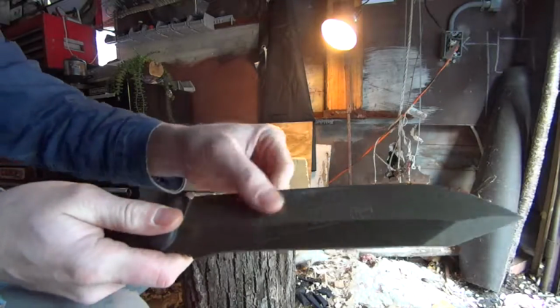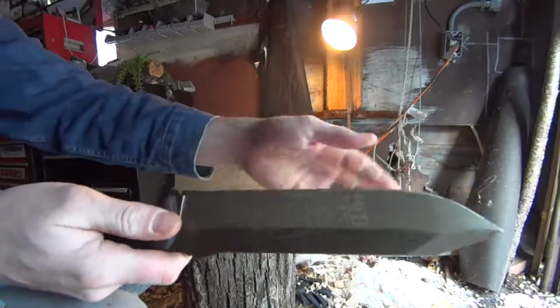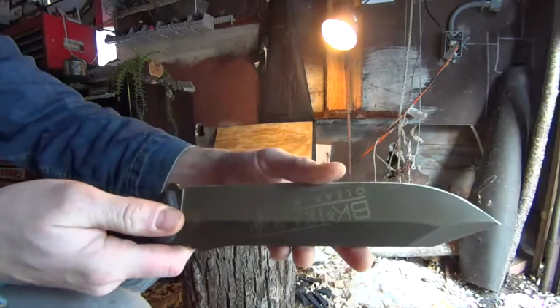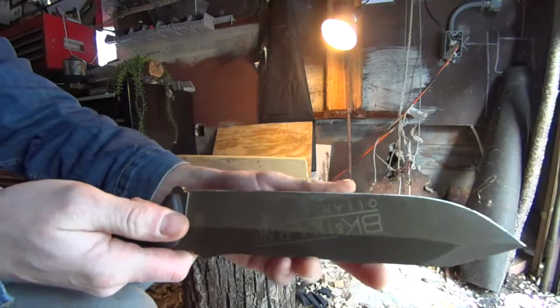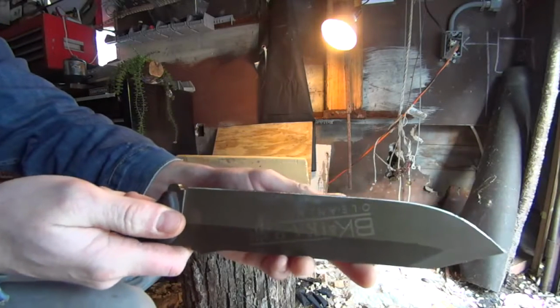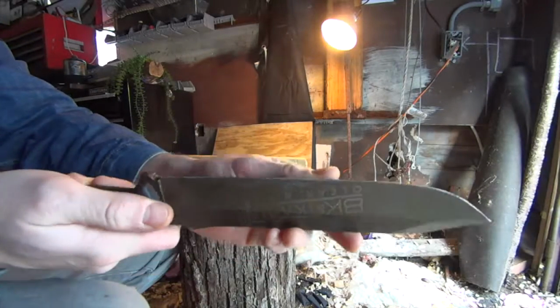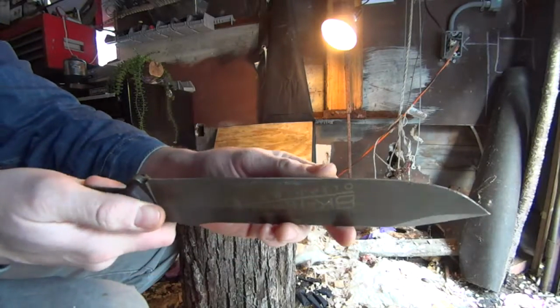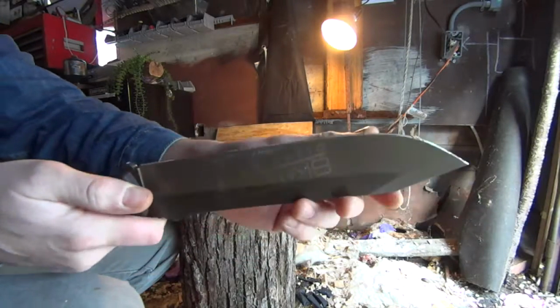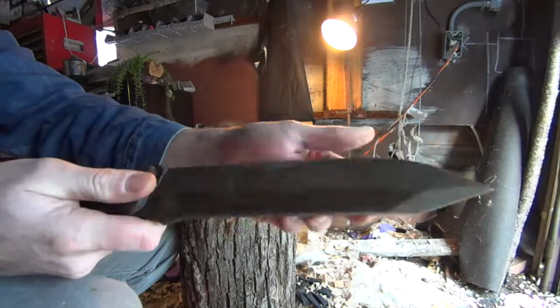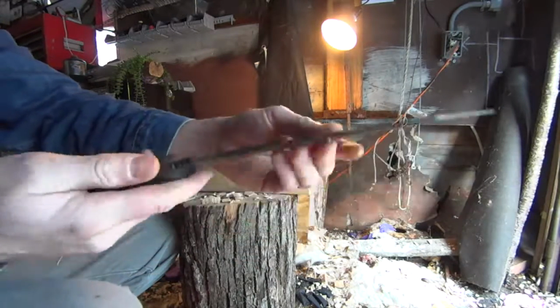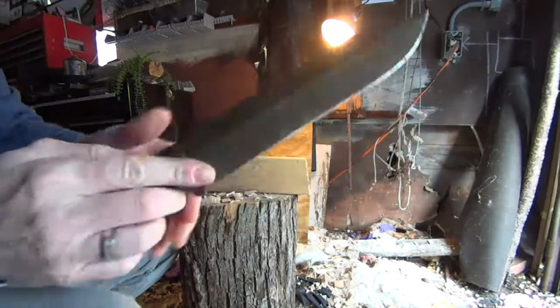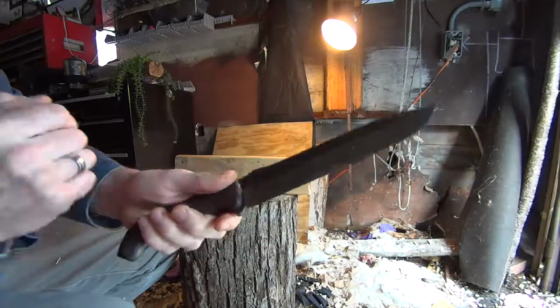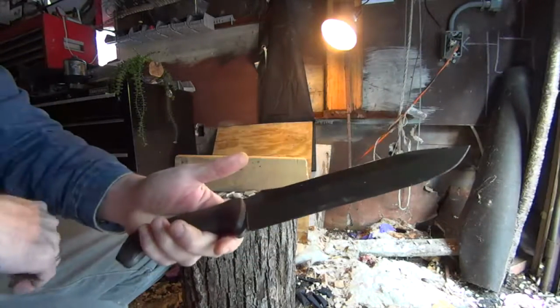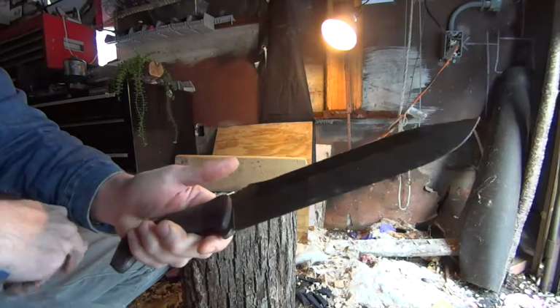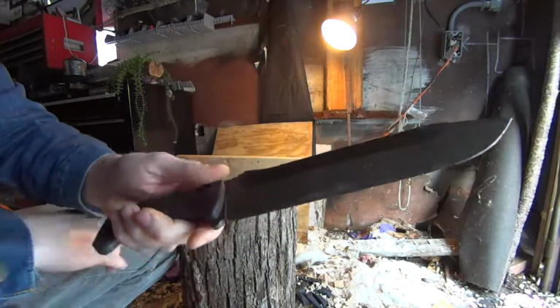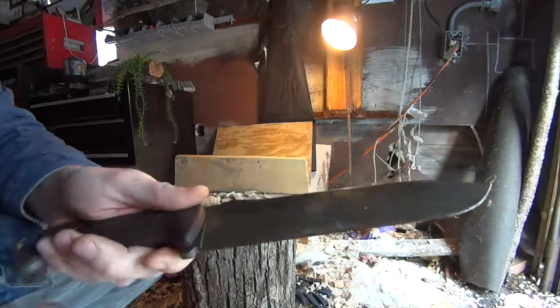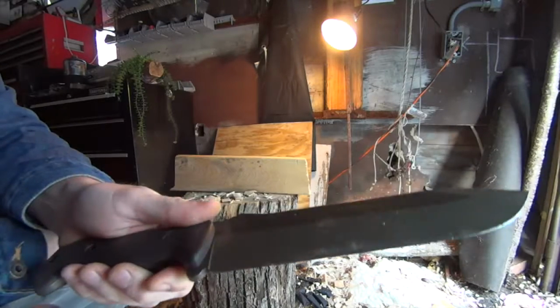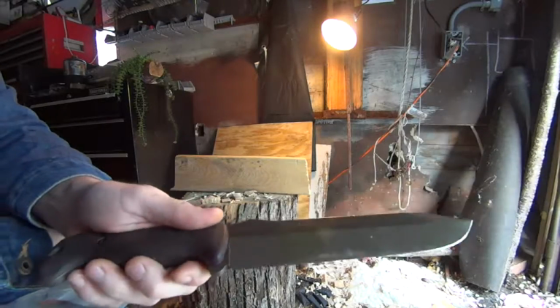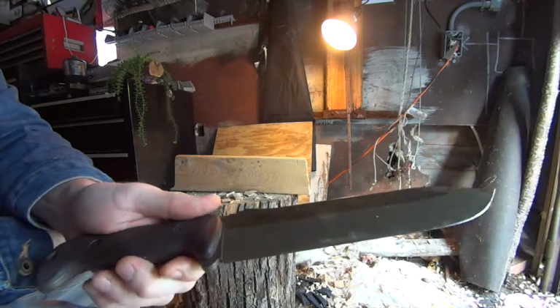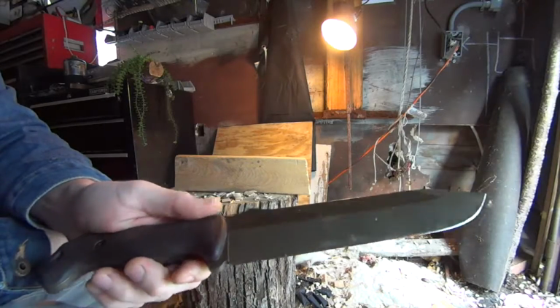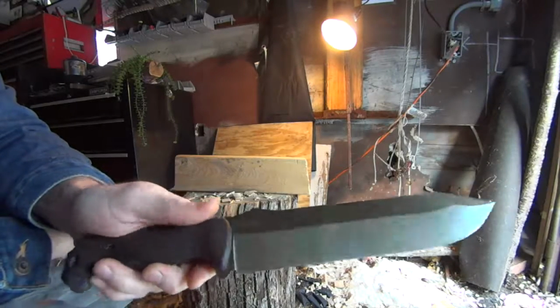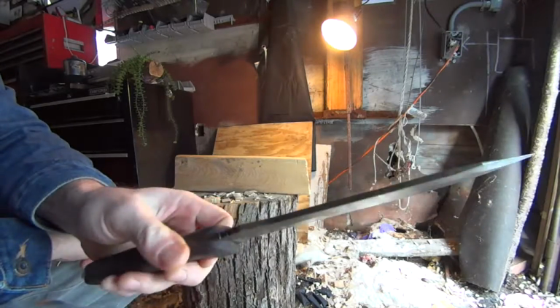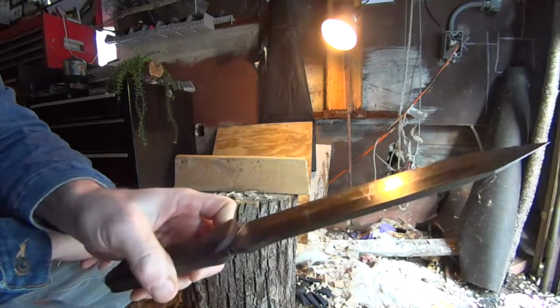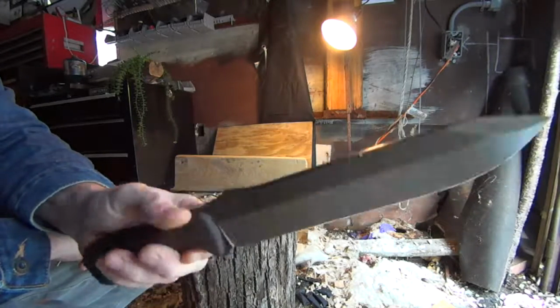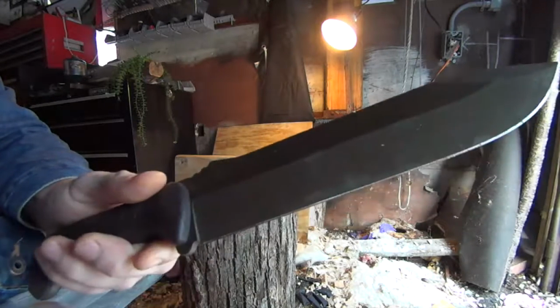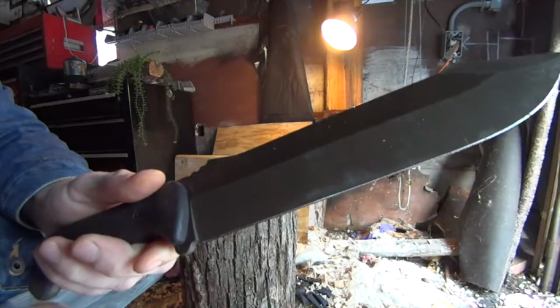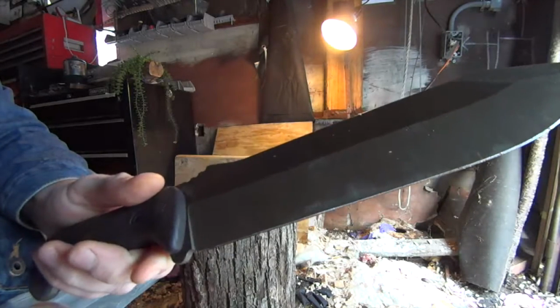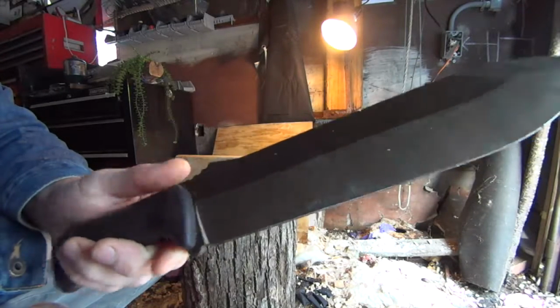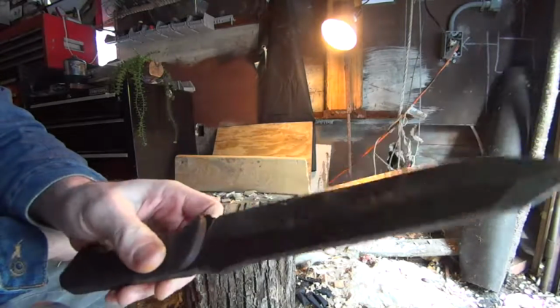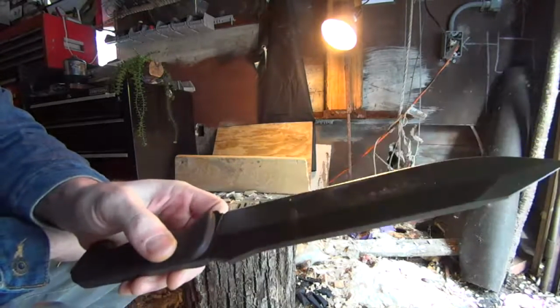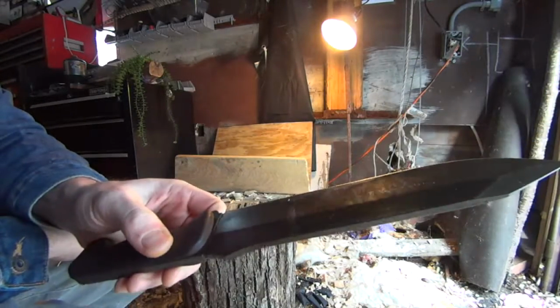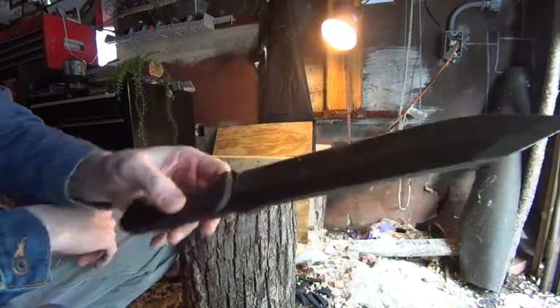People who have Beckers know why you love them — just a great all-around knife, pretty comfortable. No complaints. That's what you expect from a Becker.